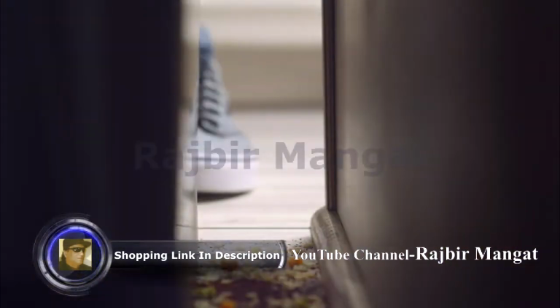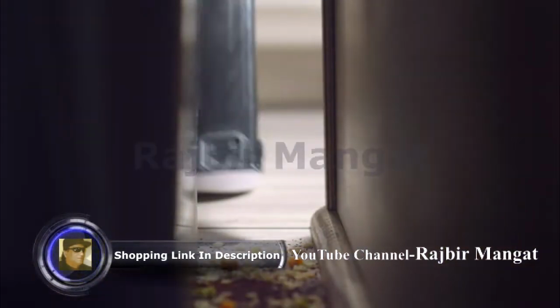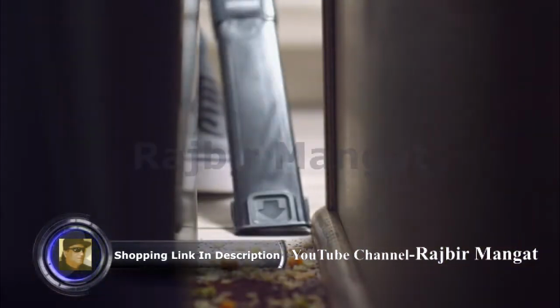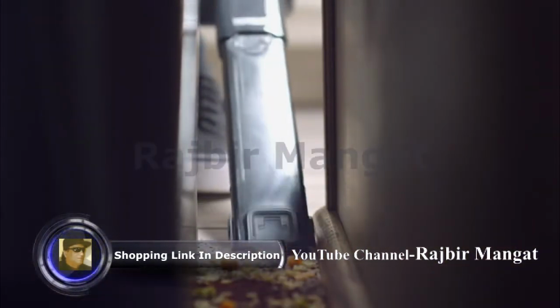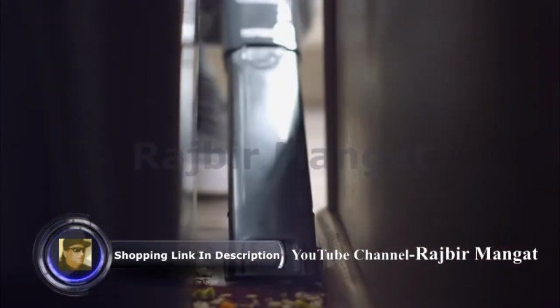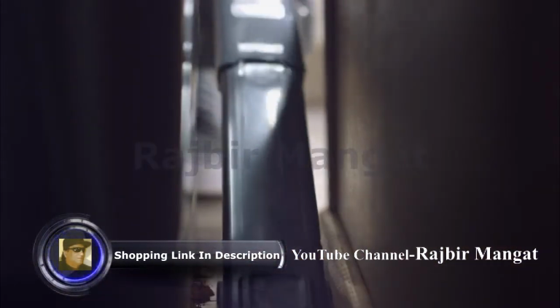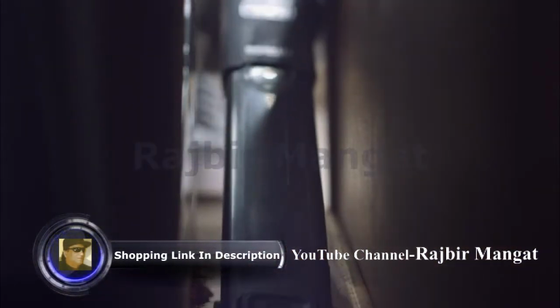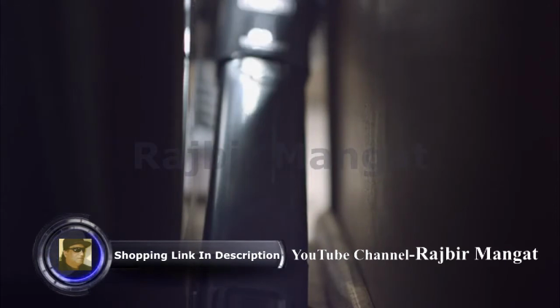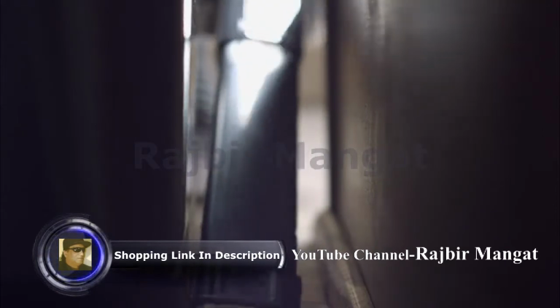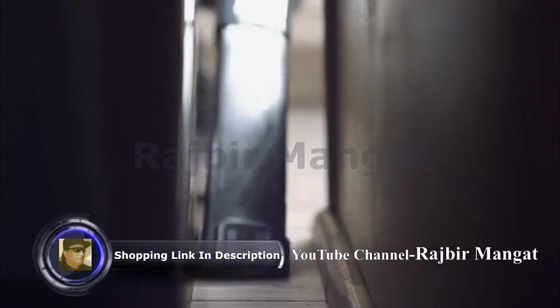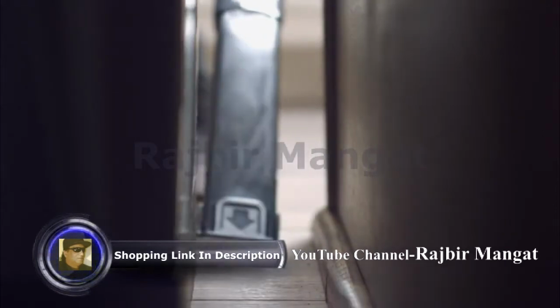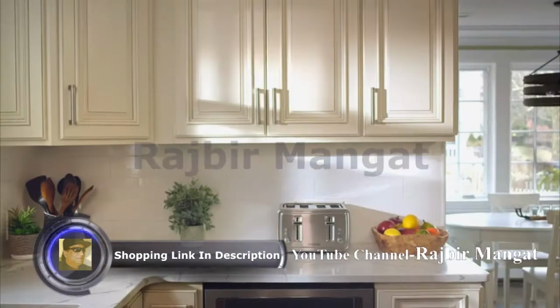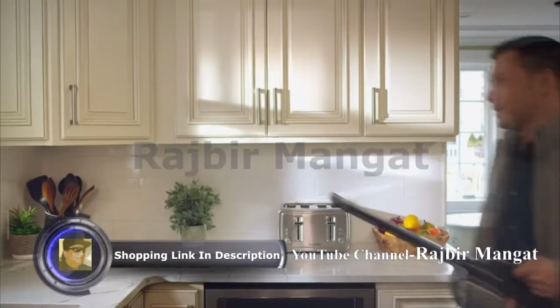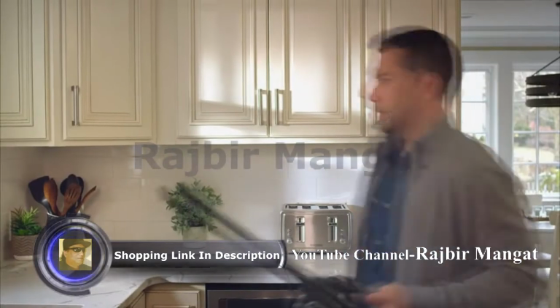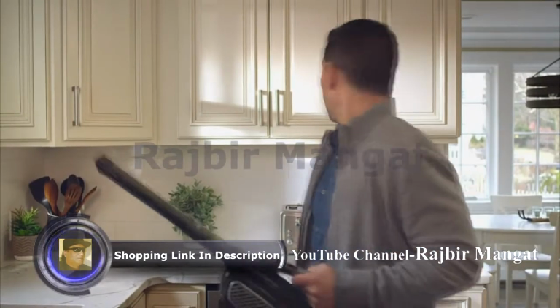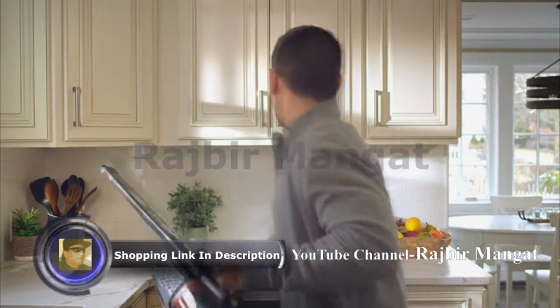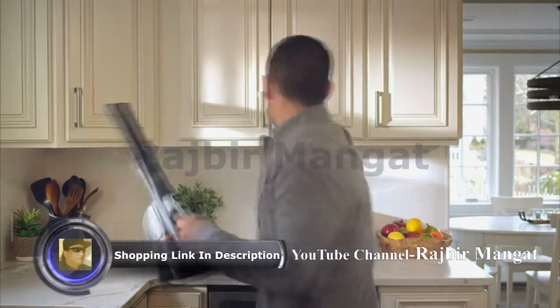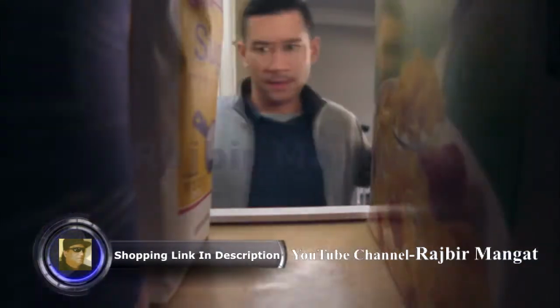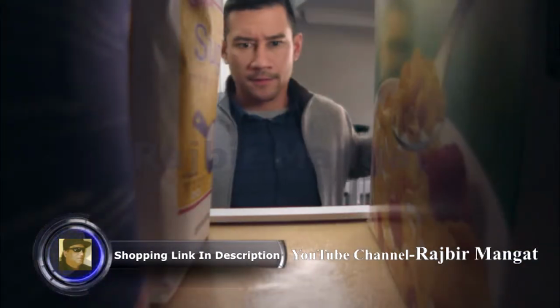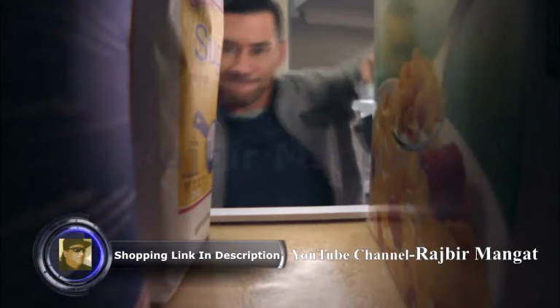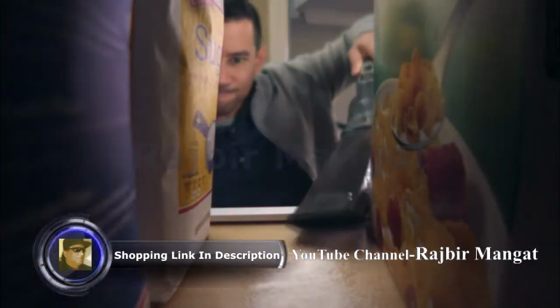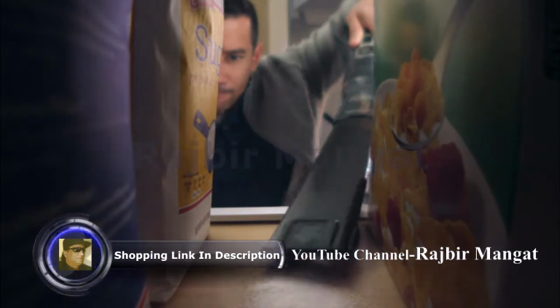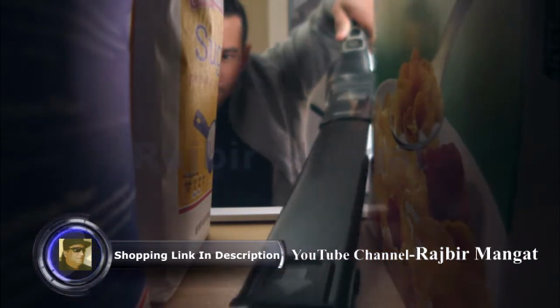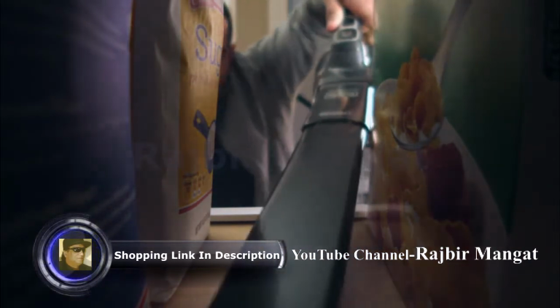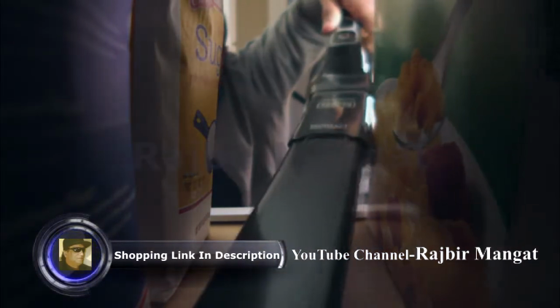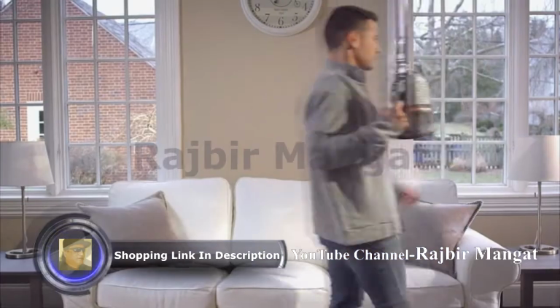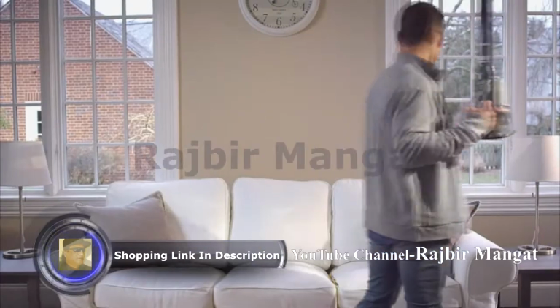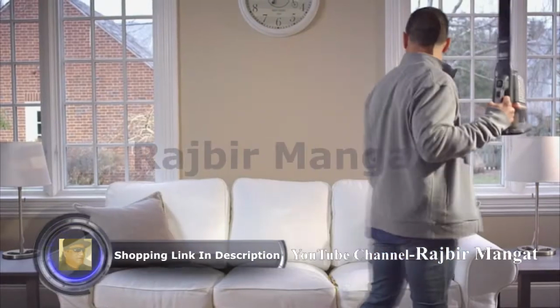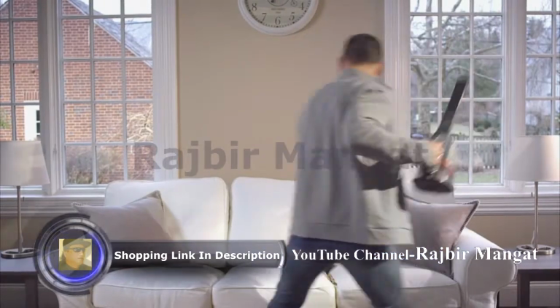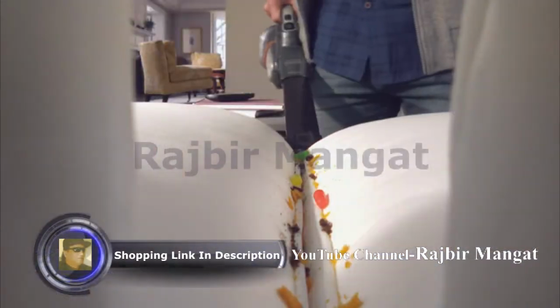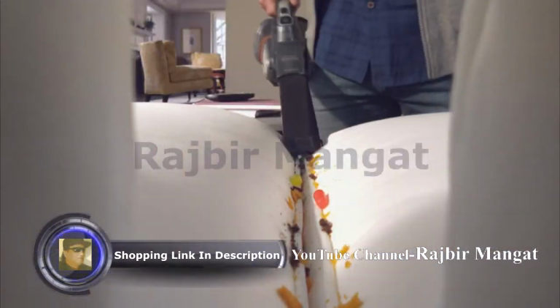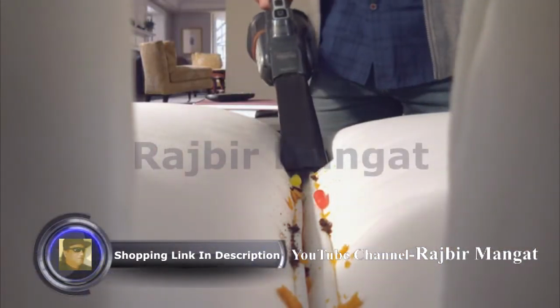Eliminate the mess with the new Dustbuster Advanced Clean Plus. It's equipped with an extra long crevice tool for hard to reach places, making cleaning in tight spaces a breeze.